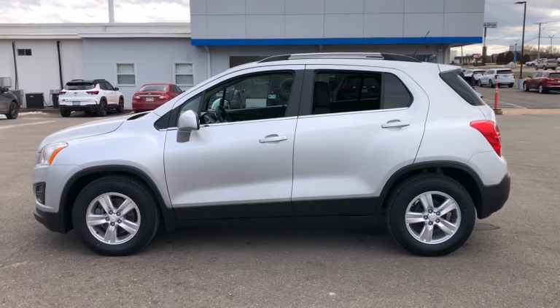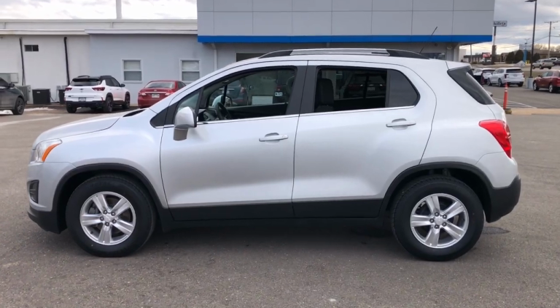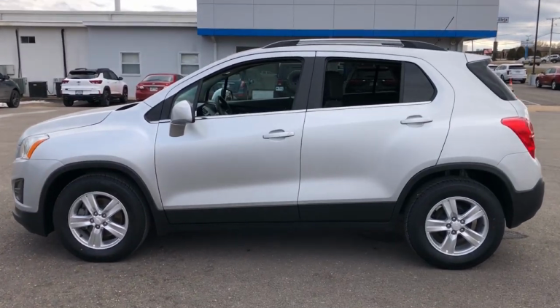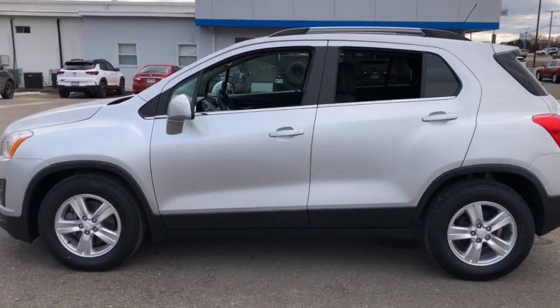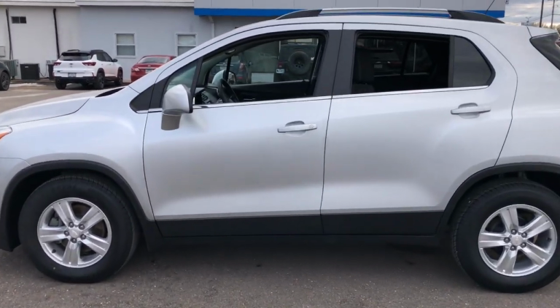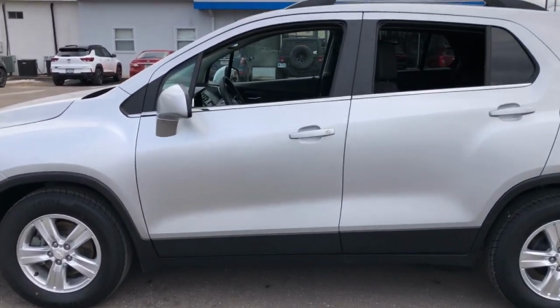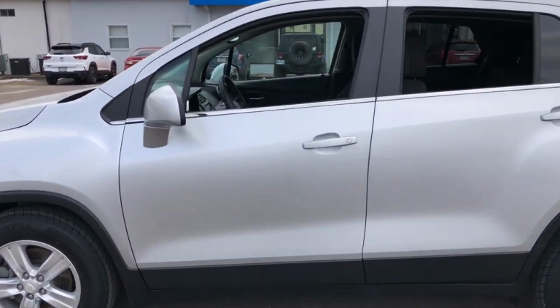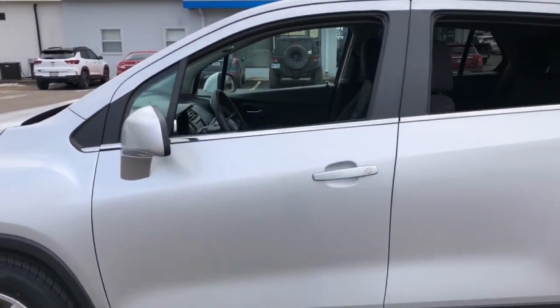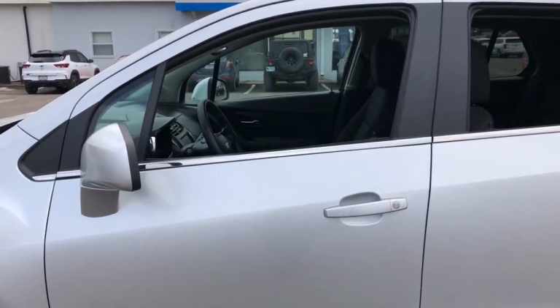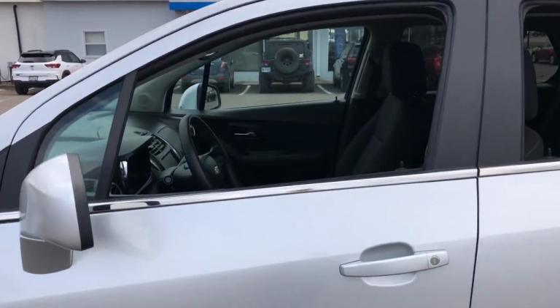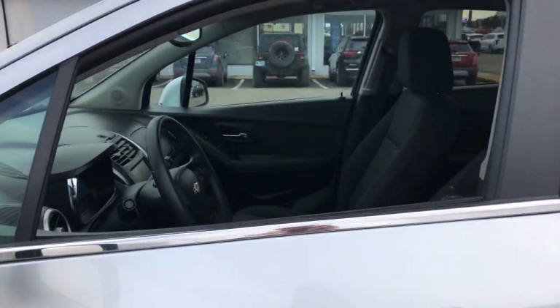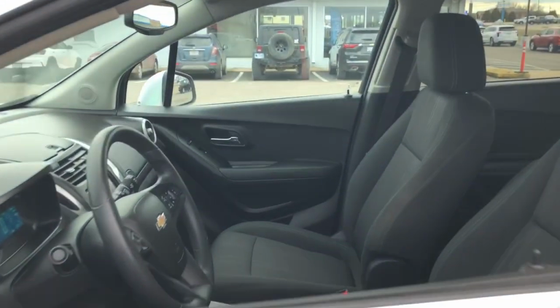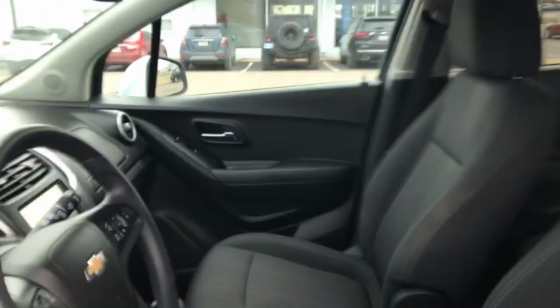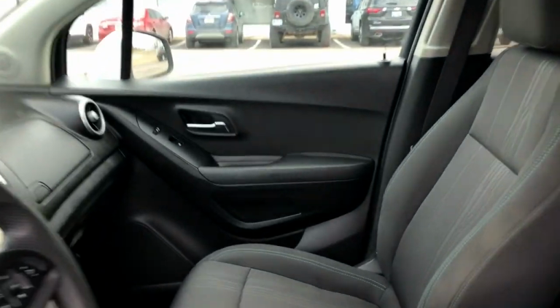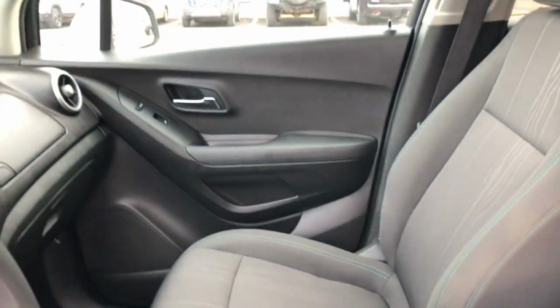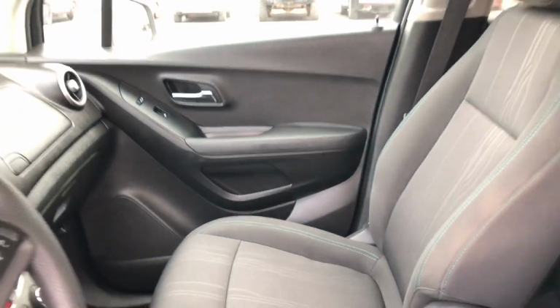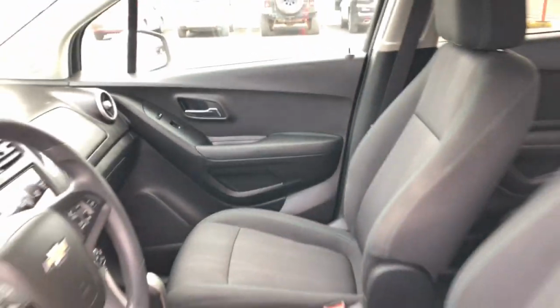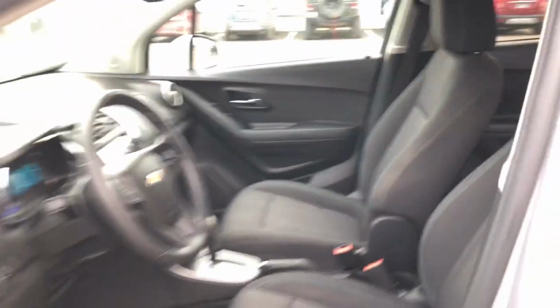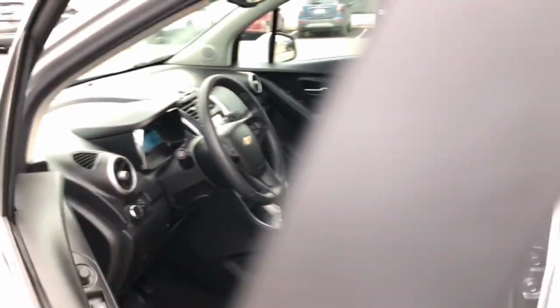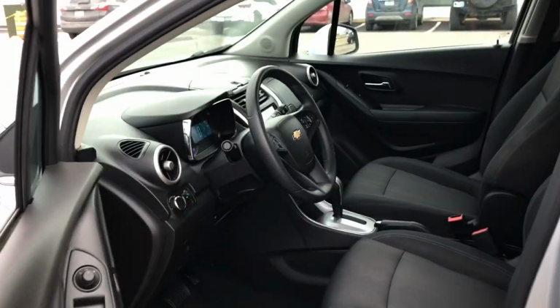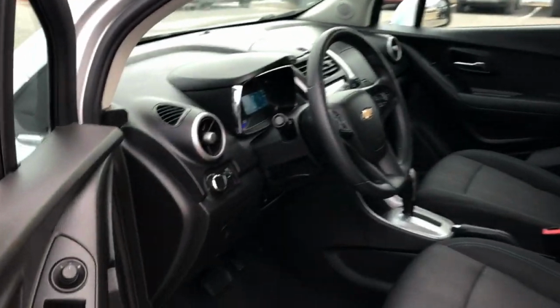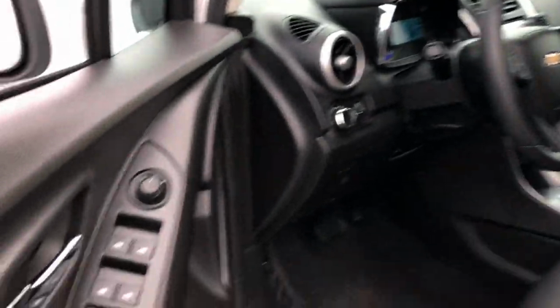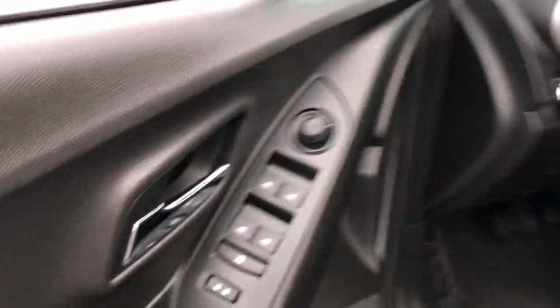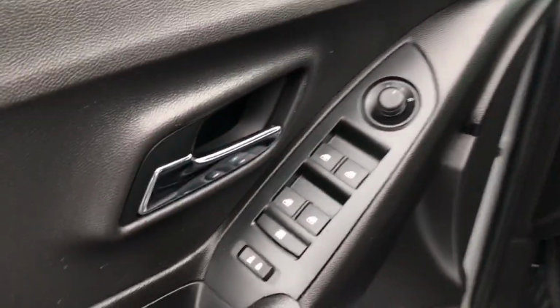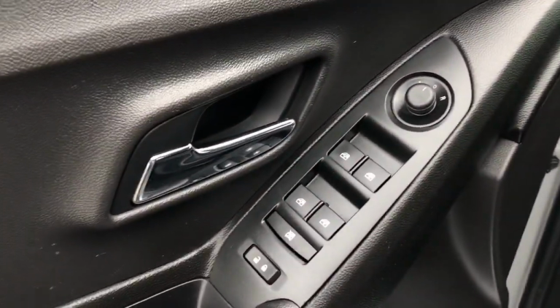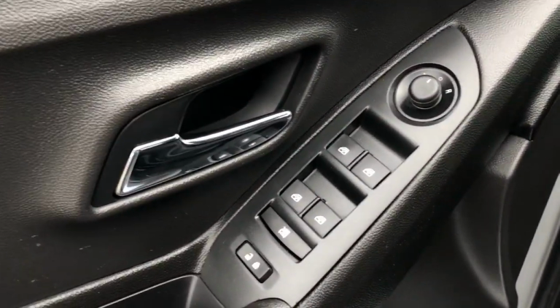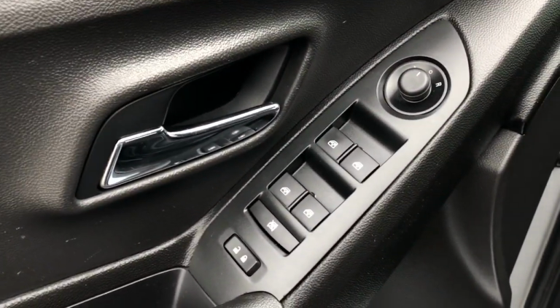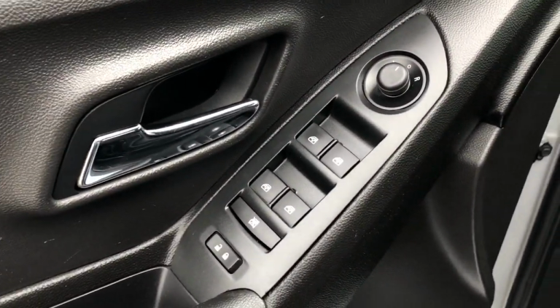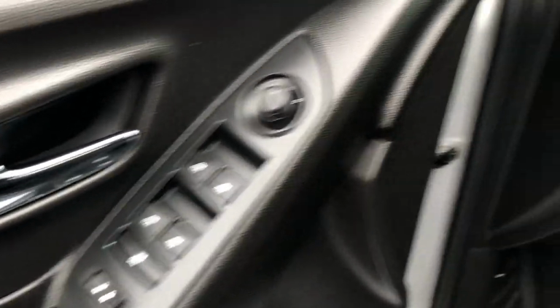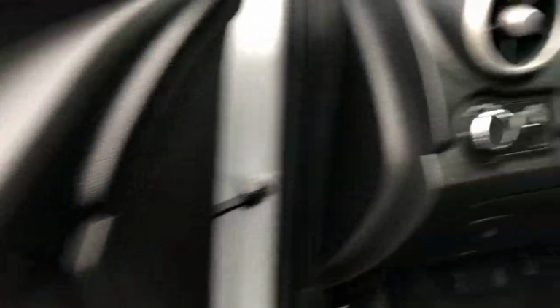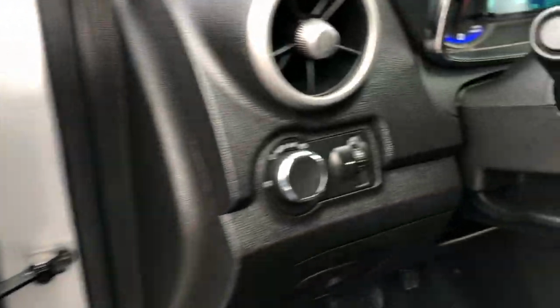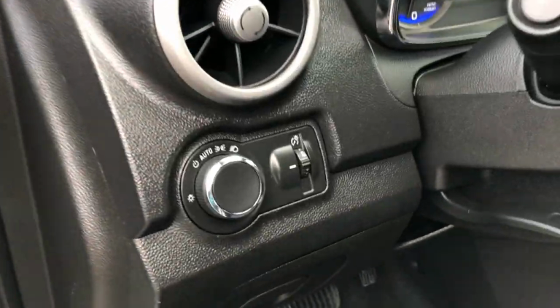The Trax delivers the functionality of a compact SUV, technology that keeps you connected and safe, flexible cargo space, efficiency, and a sense of fun.